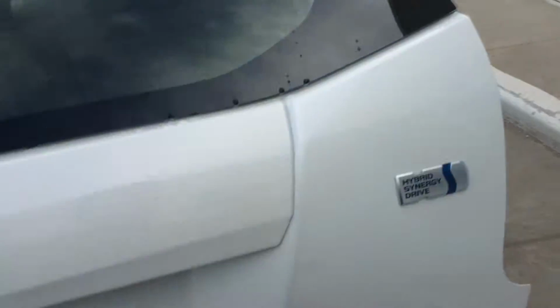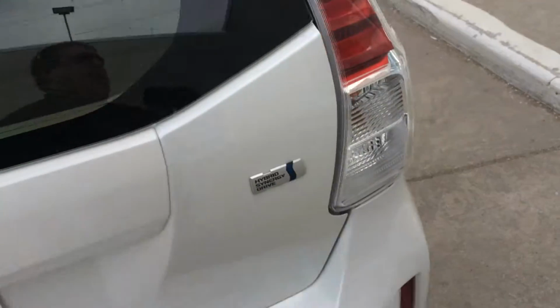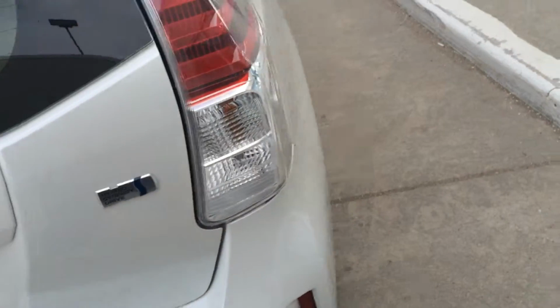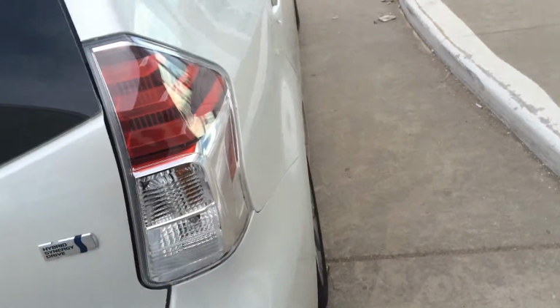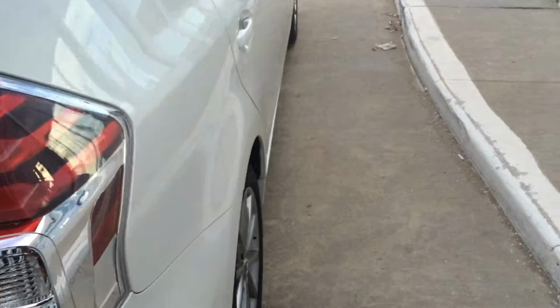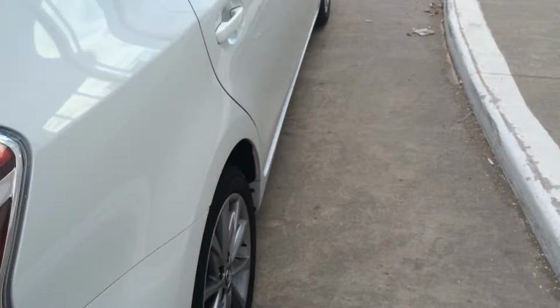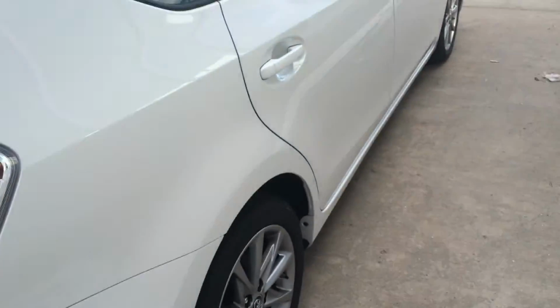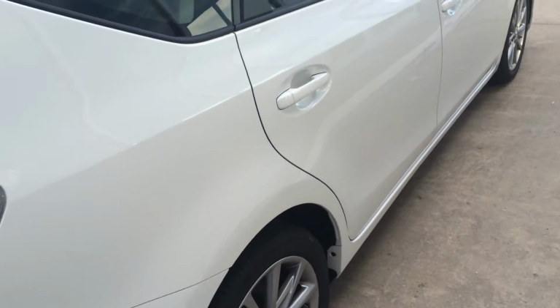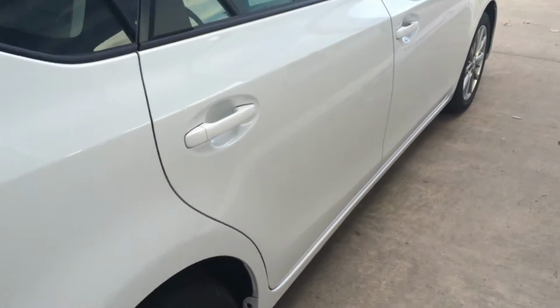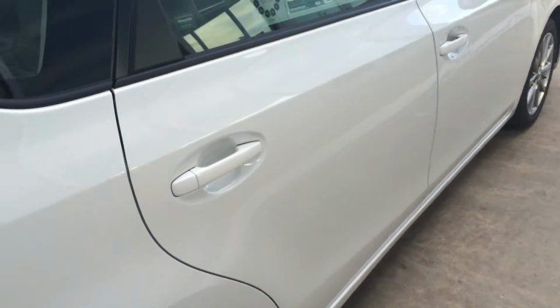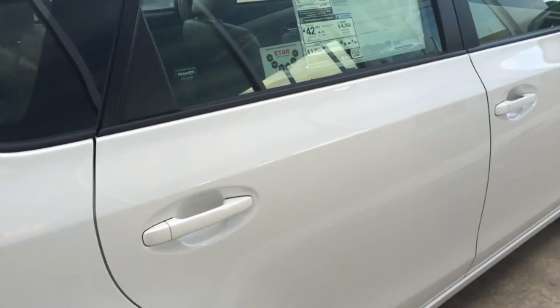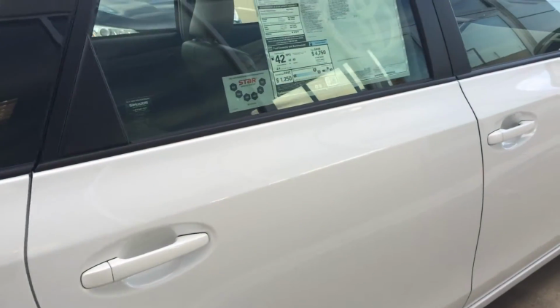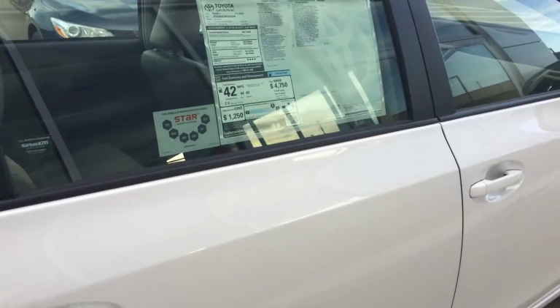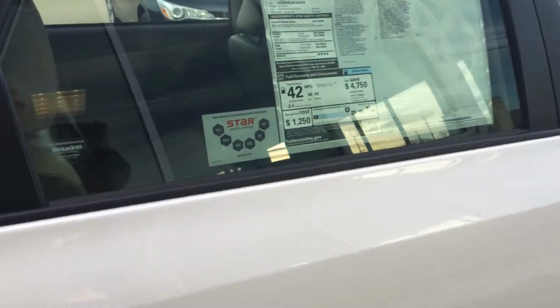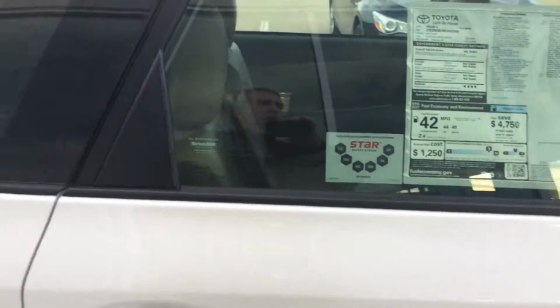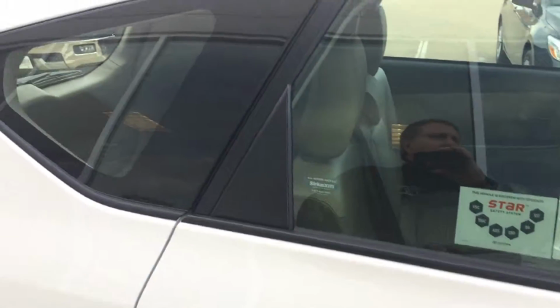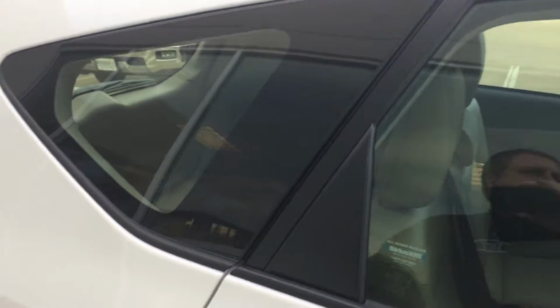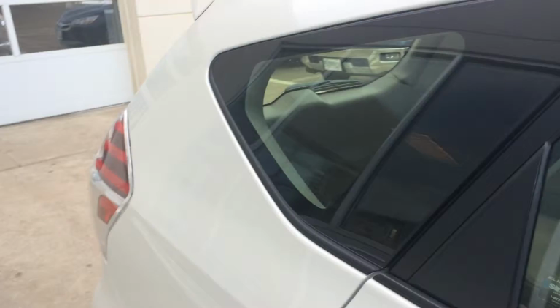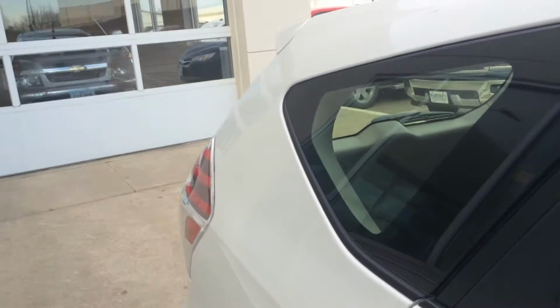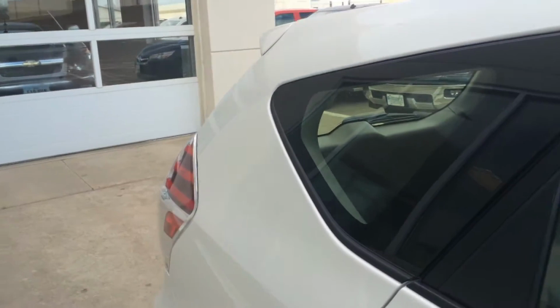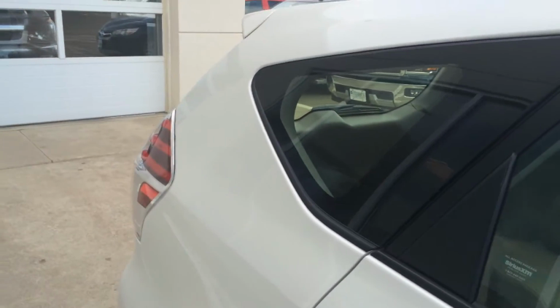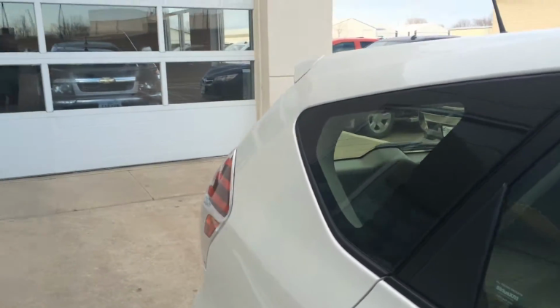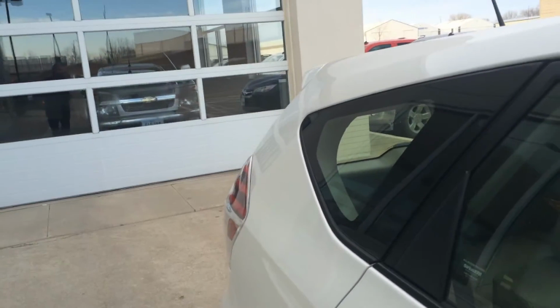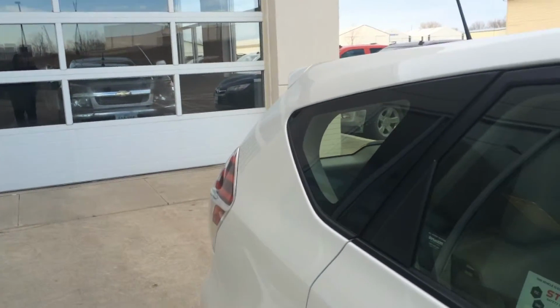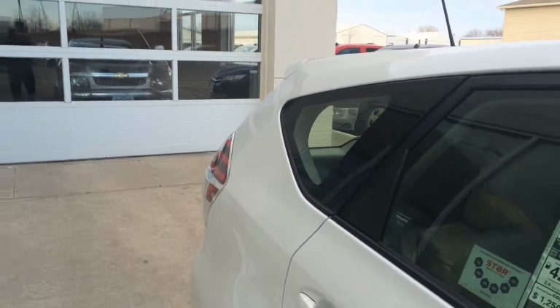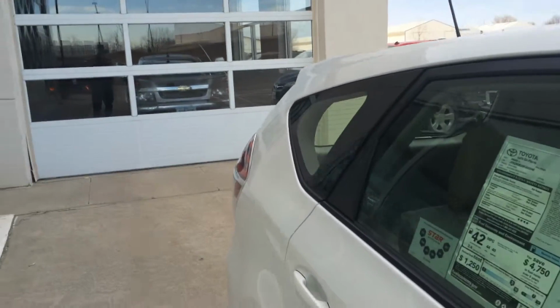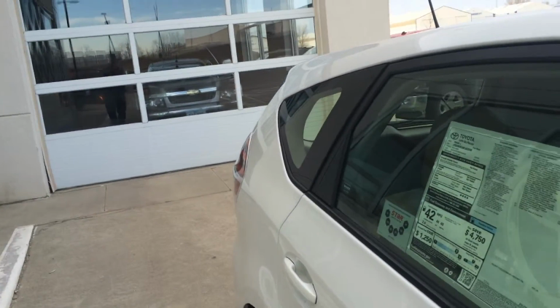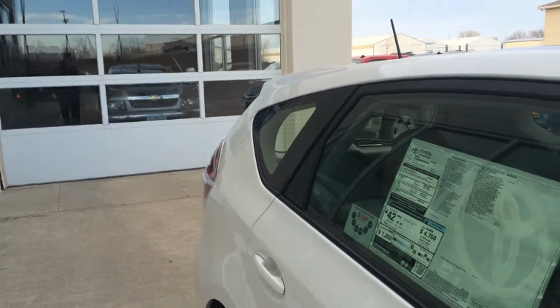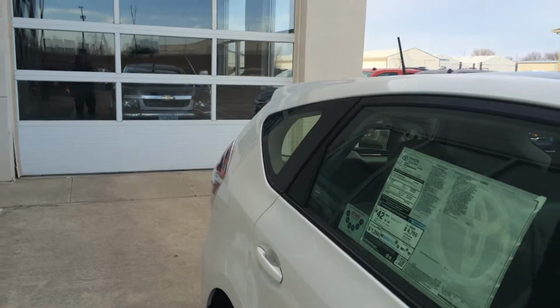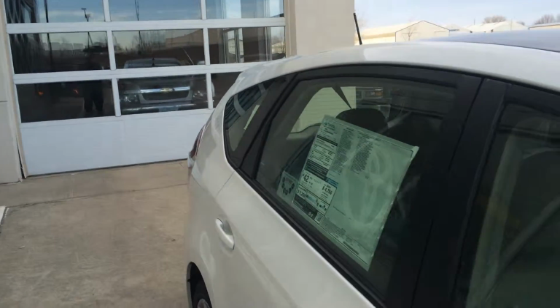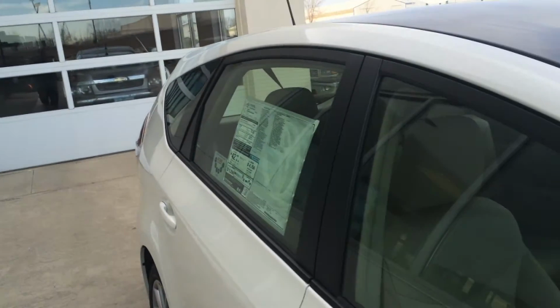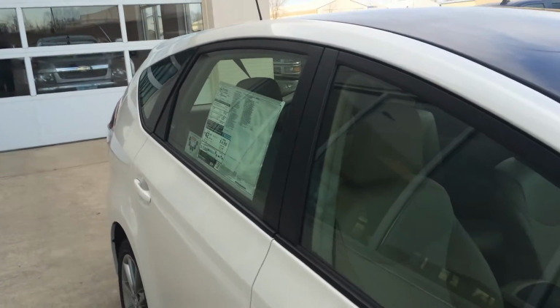This vehicle also comes with some safety features like pre-collision alert, lane departure warning, automatic high beams, and dynamic radar cruise control that tempers your speed going down on cruise control.